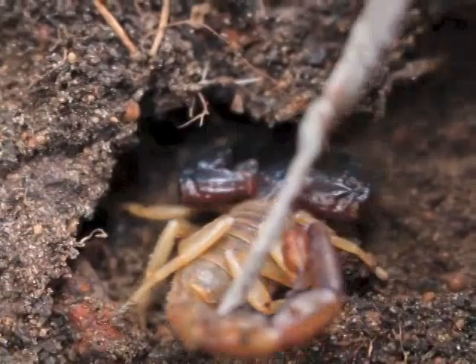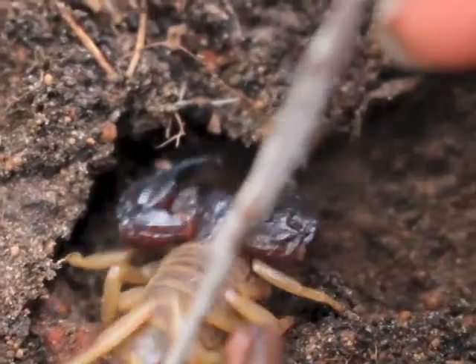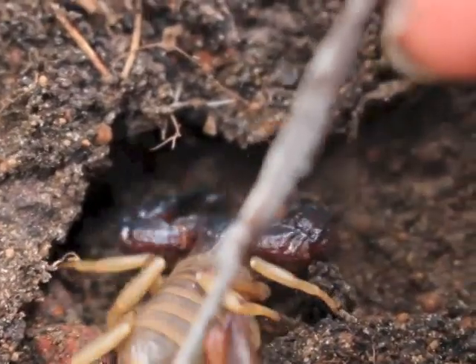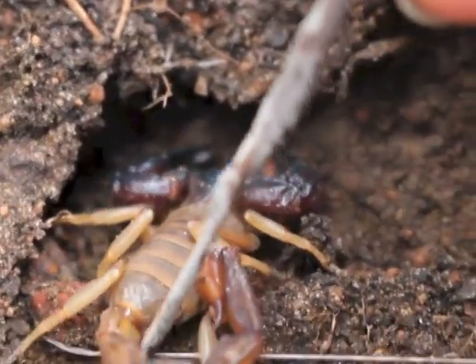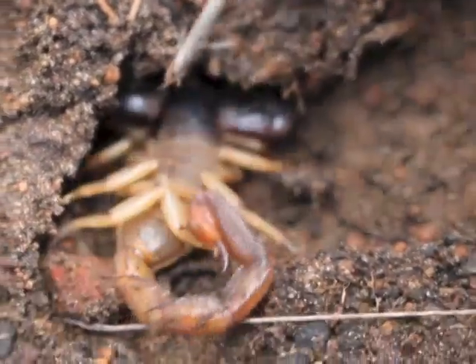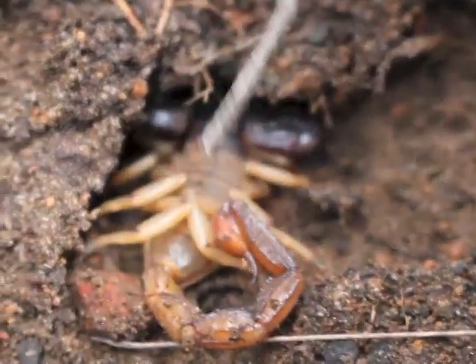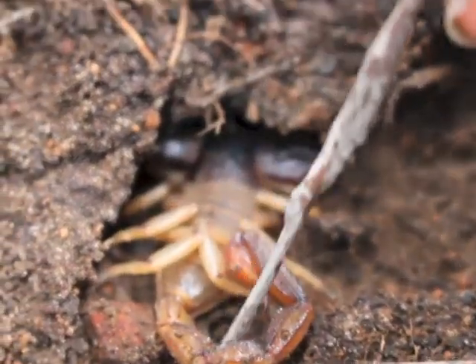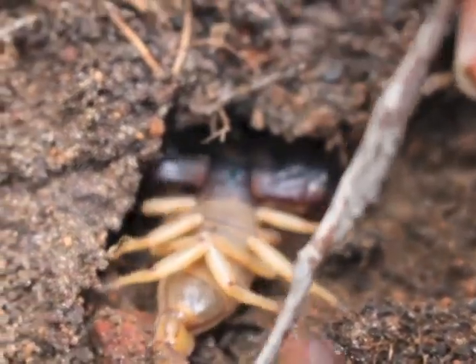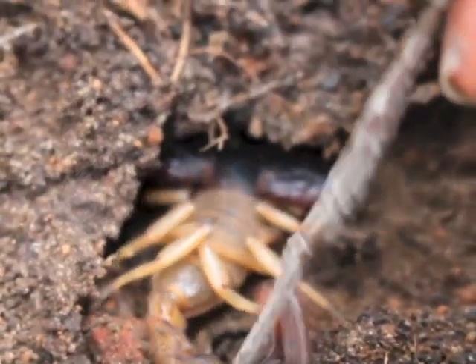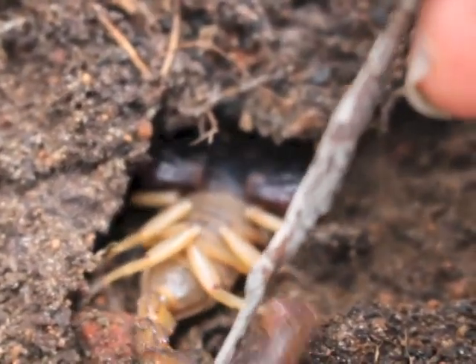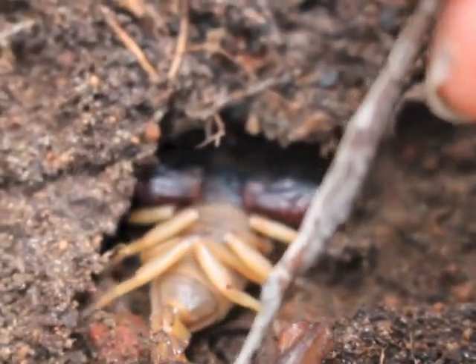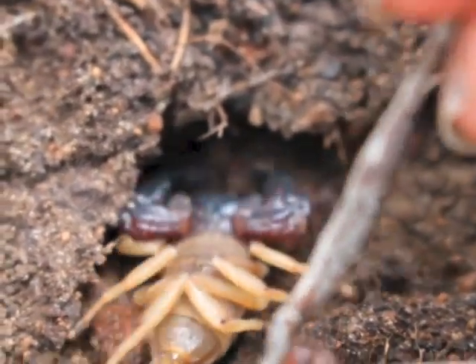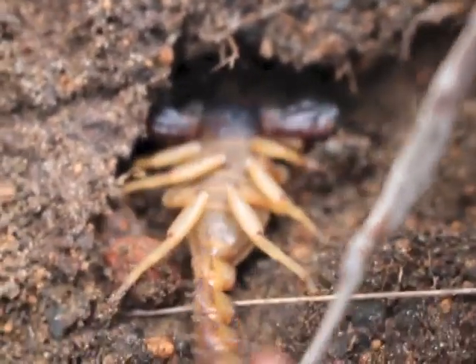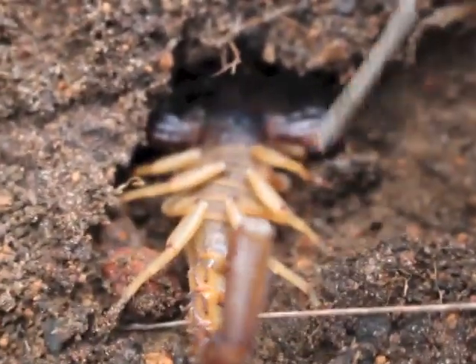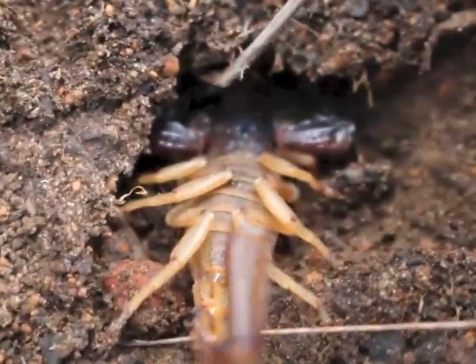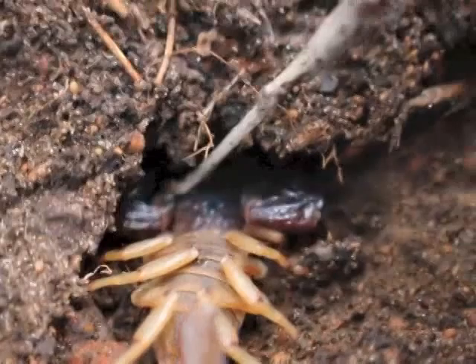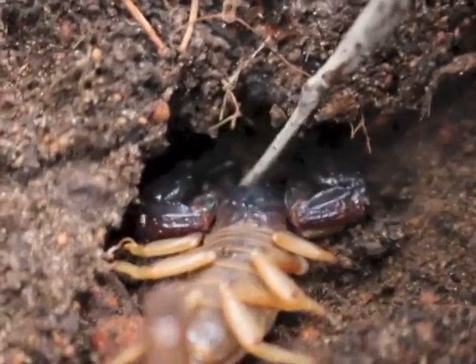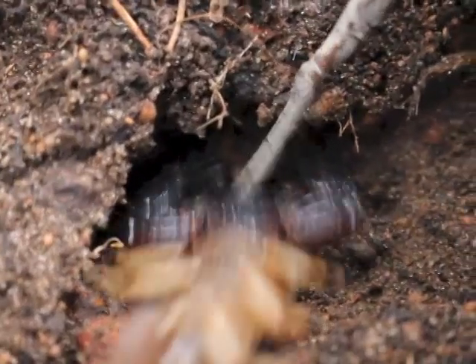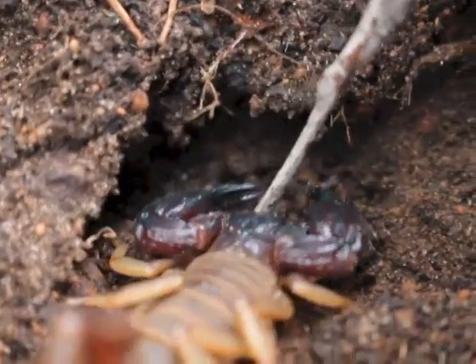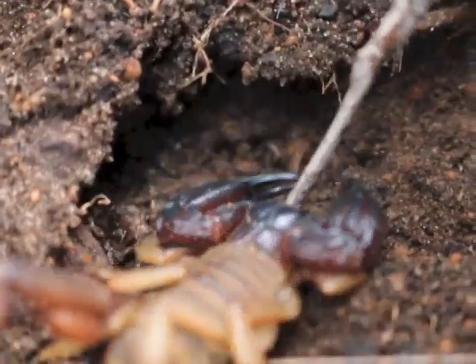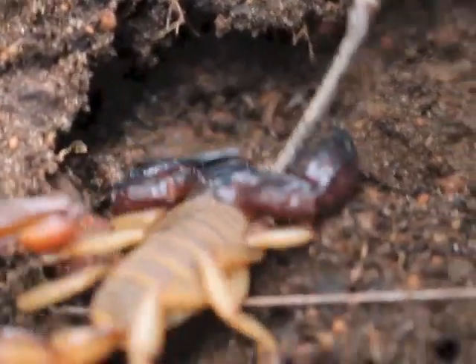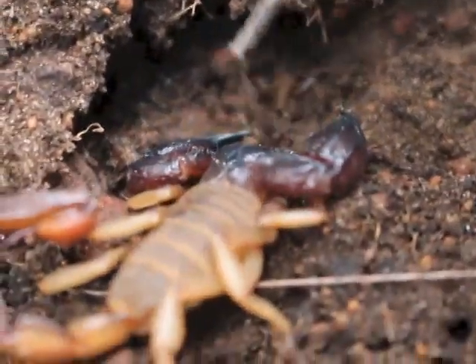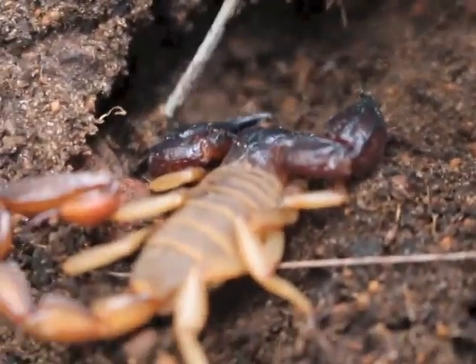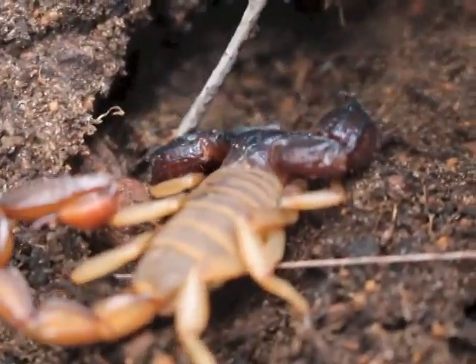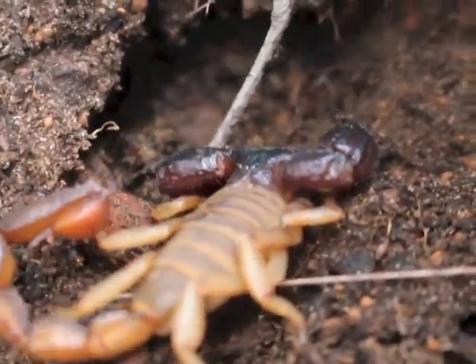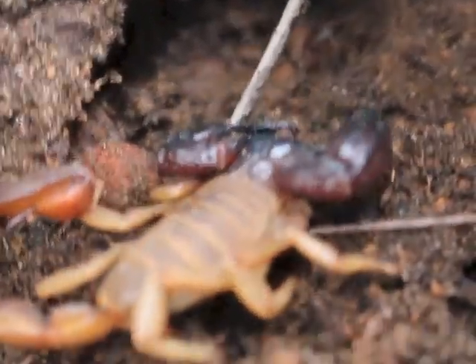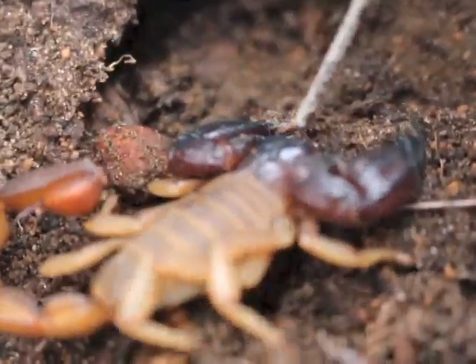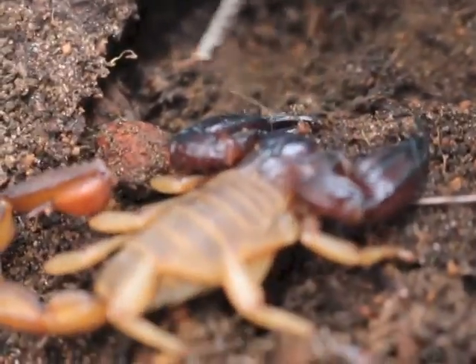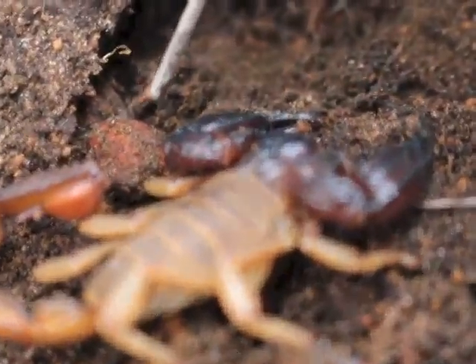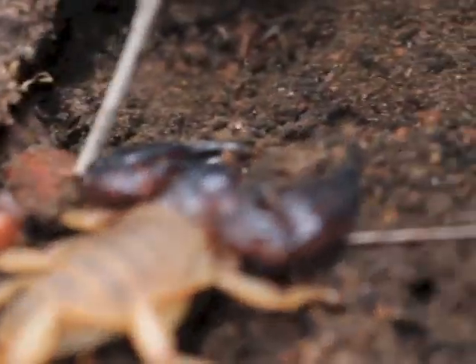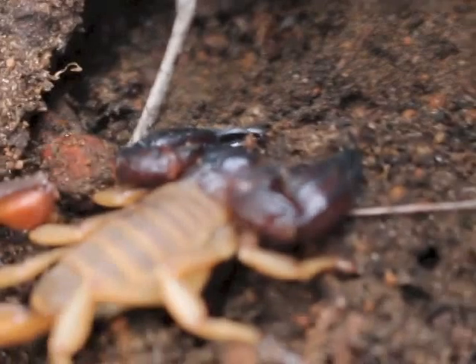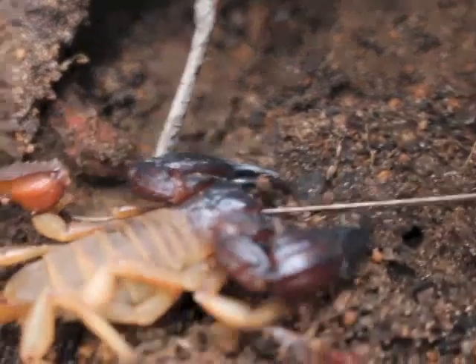Come on little one. What a fatty! Now the cool thing is, this guy might look absolutely fearsome. But she's actually a big teddy bear compared to her cousin, the Boothids.